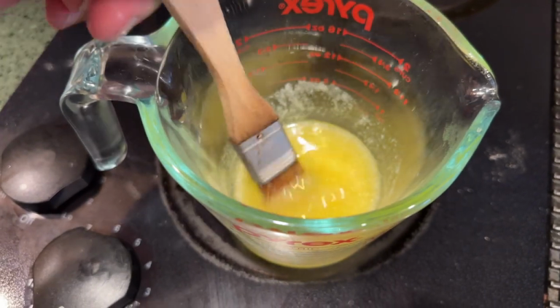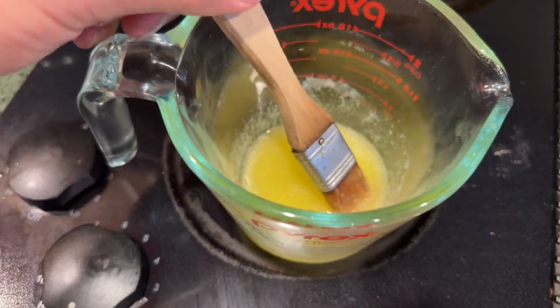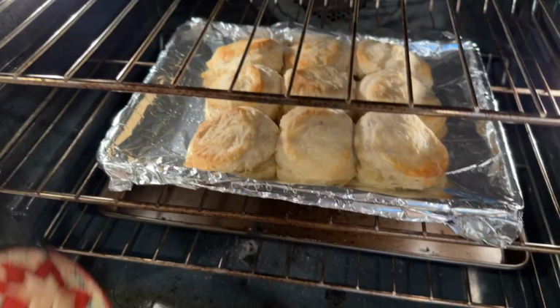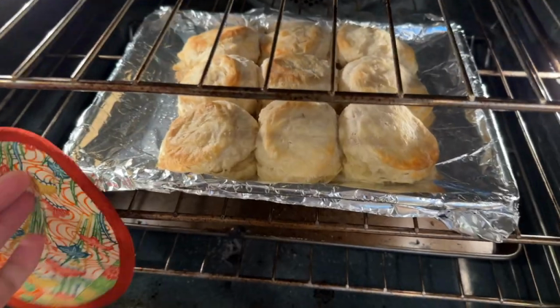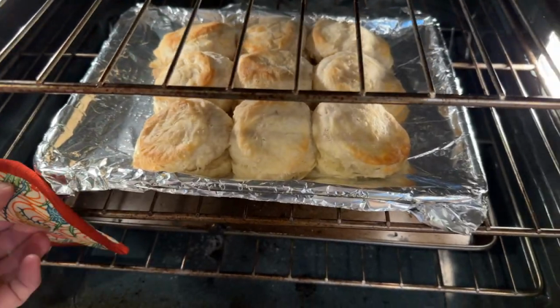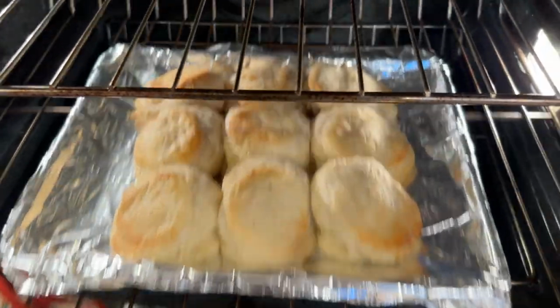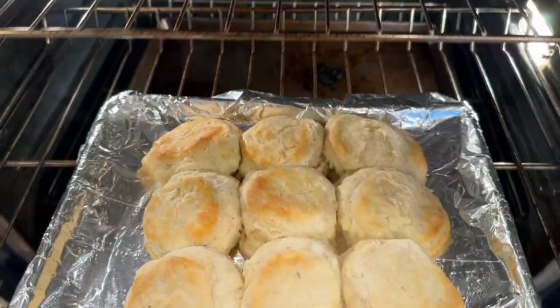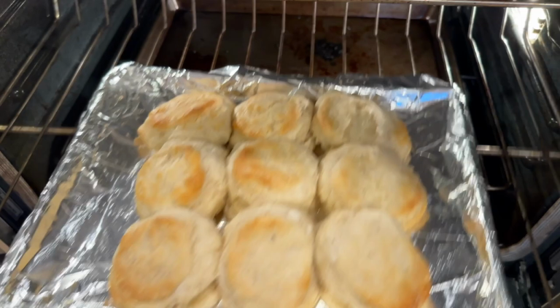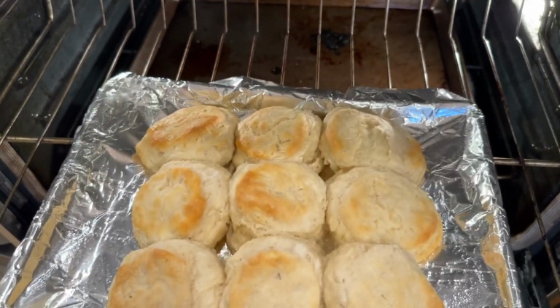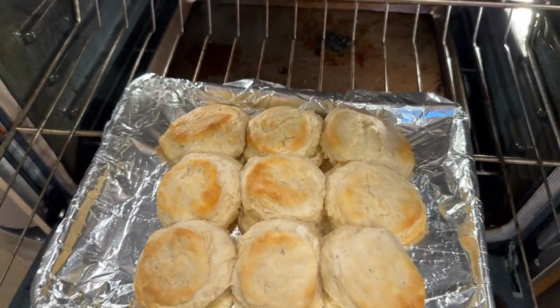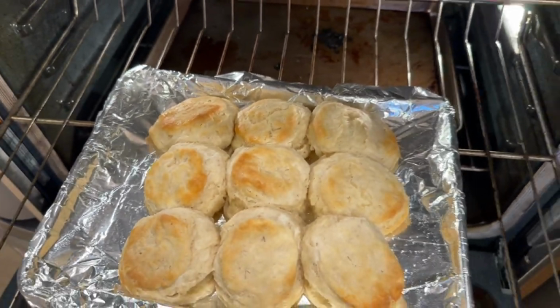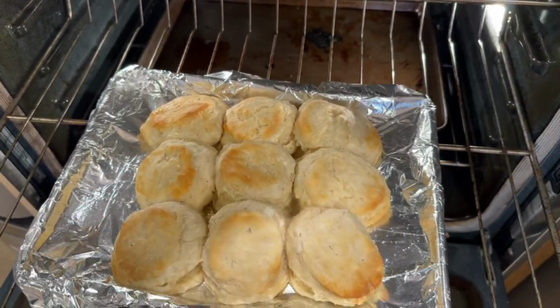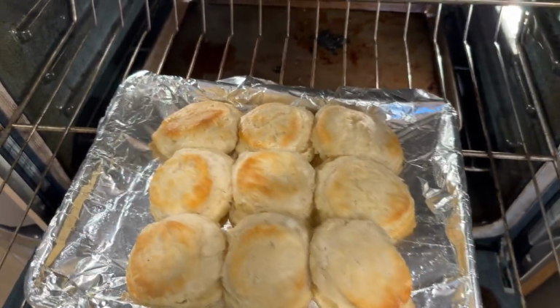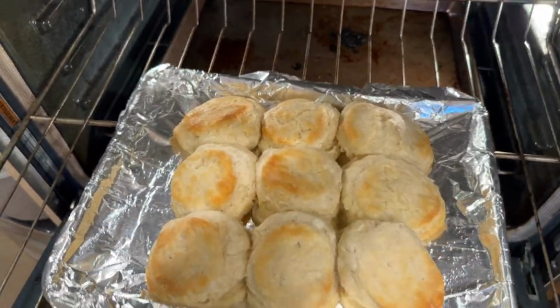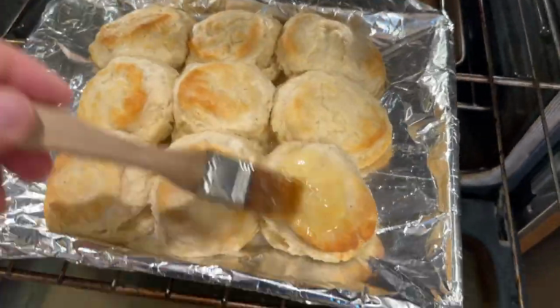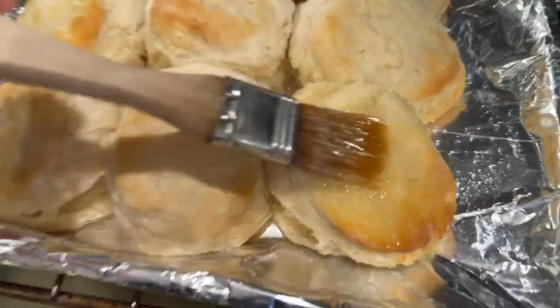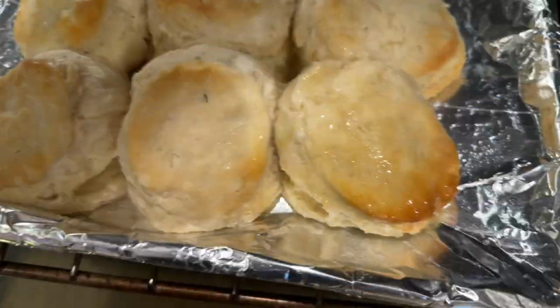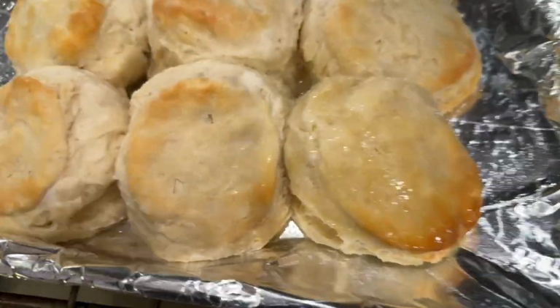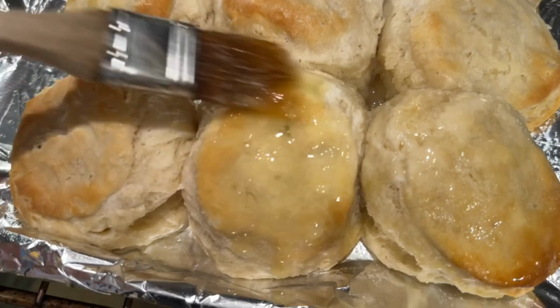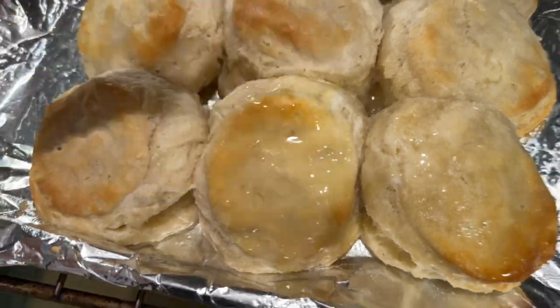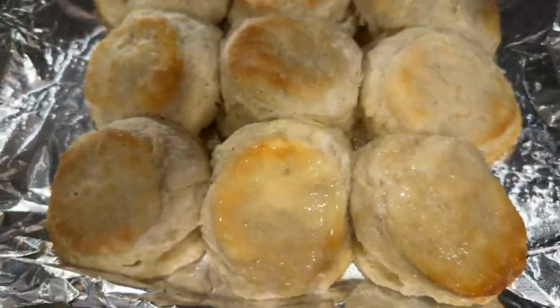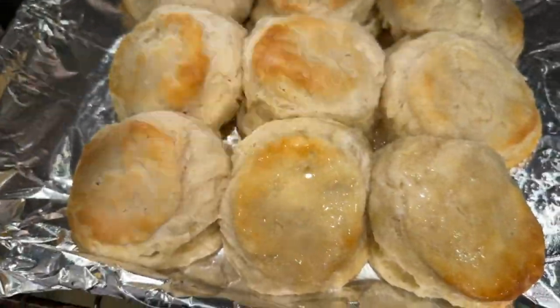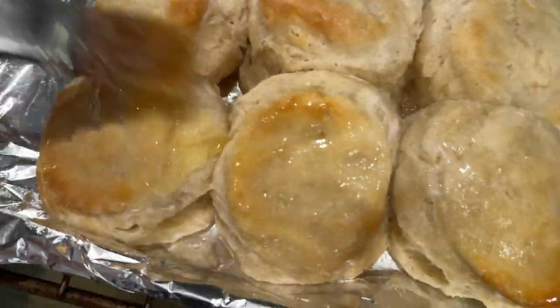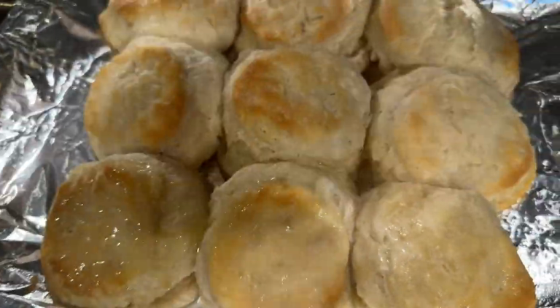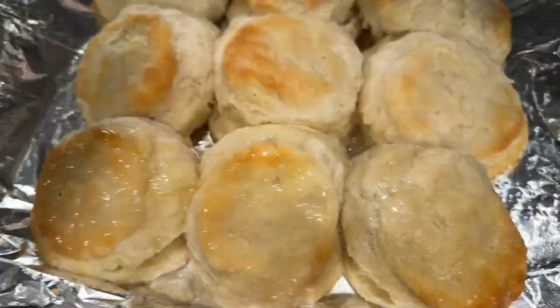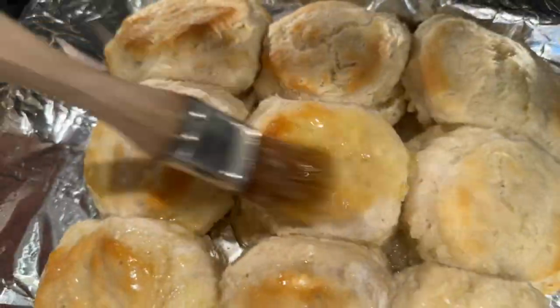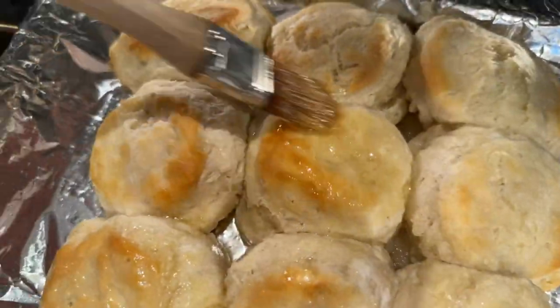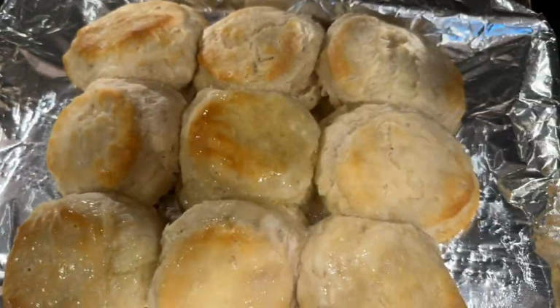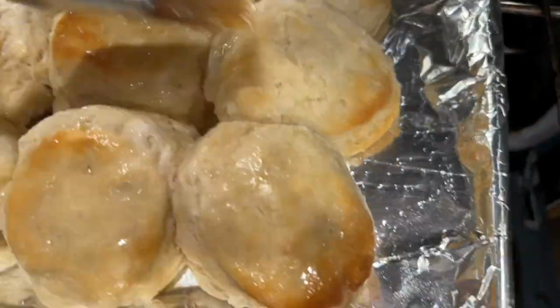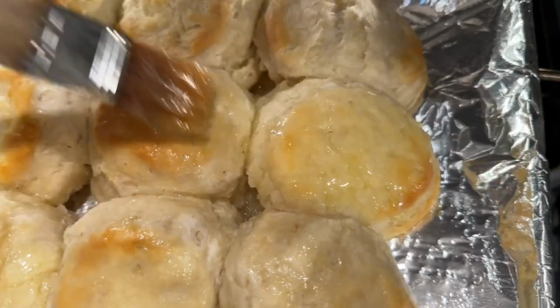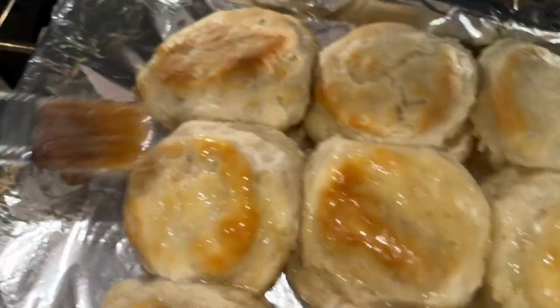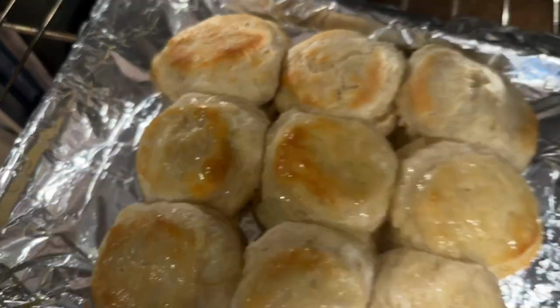Check our biscuits — looking good. Start throwing some butter on them. About halfway through the cook at this point, you can see they're browning quite nicely. And I'm just going through and basting all those.